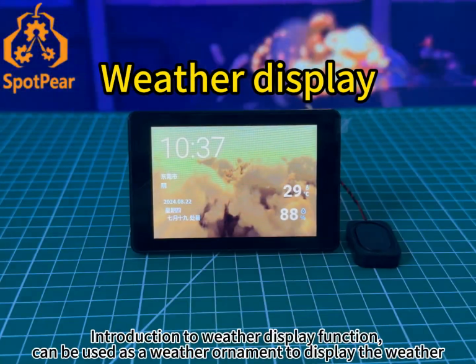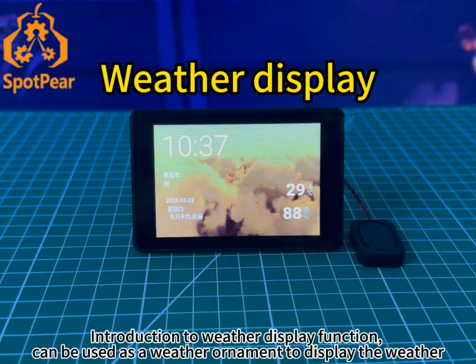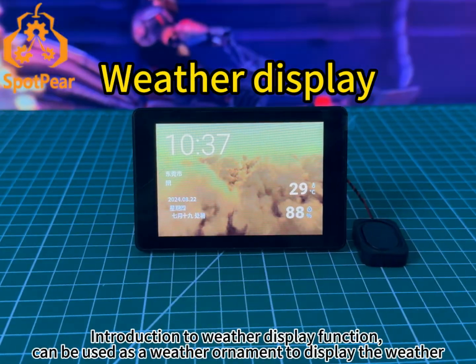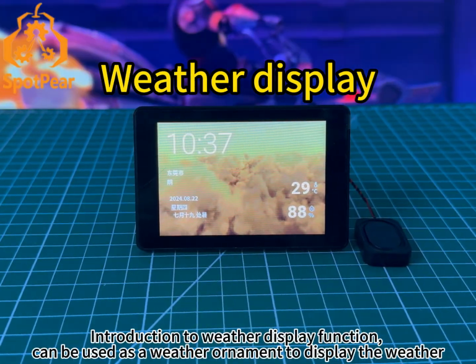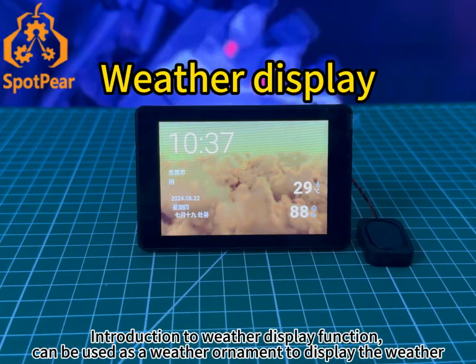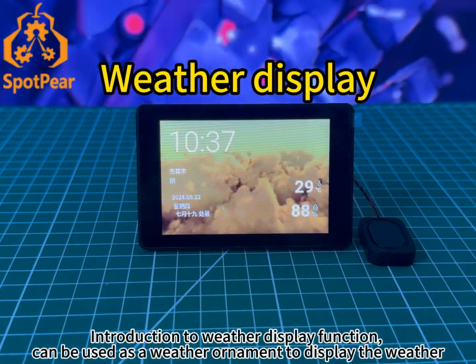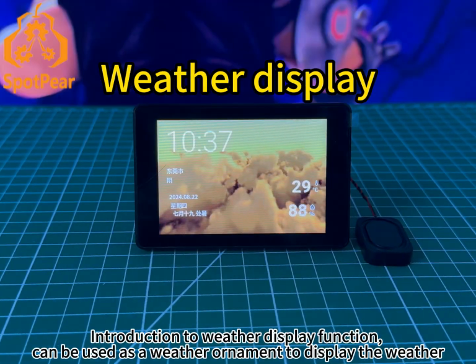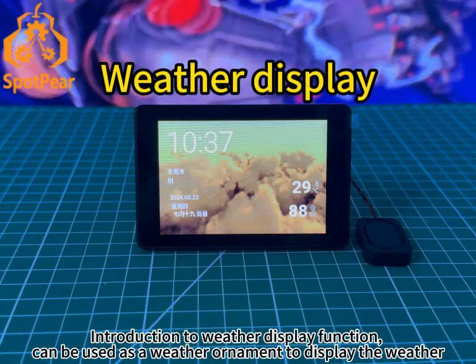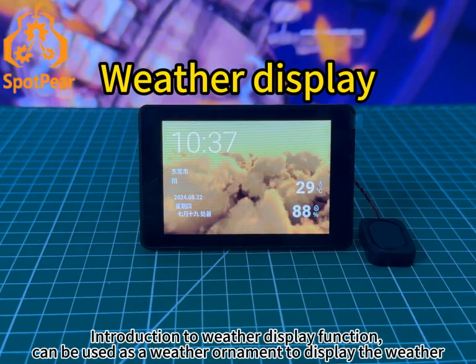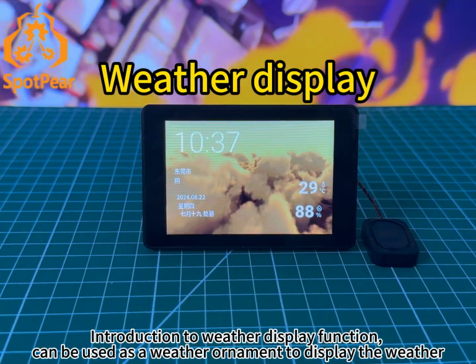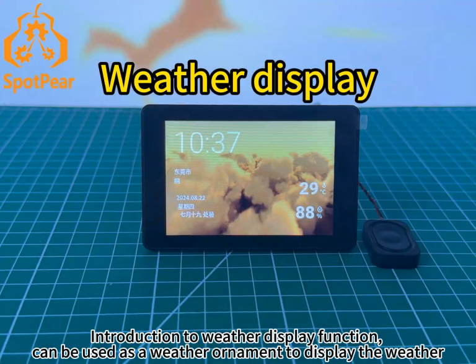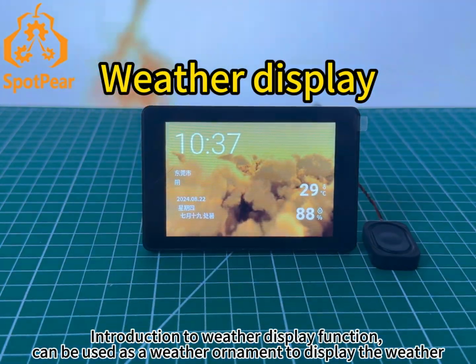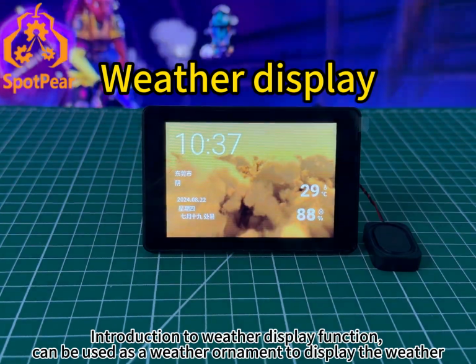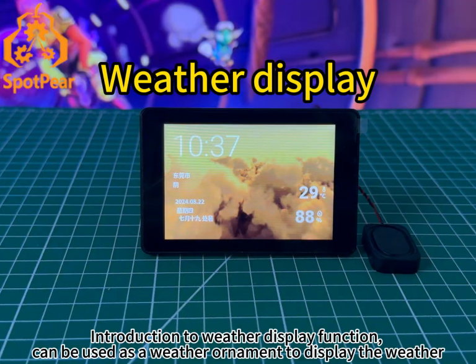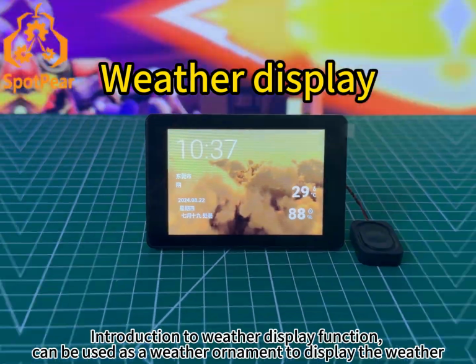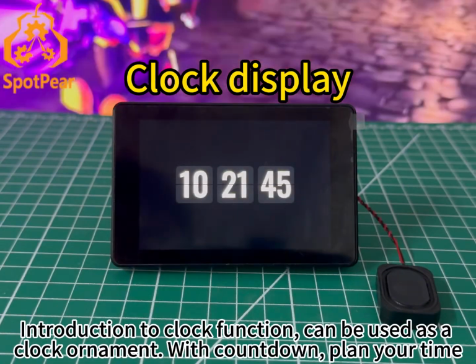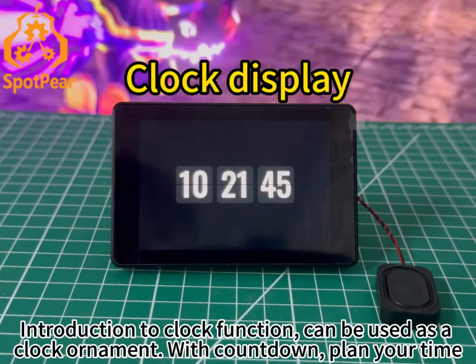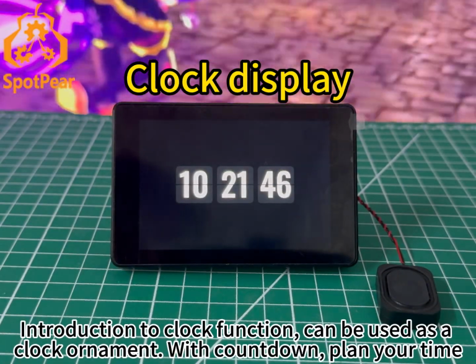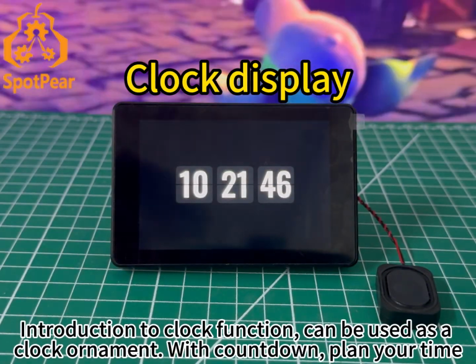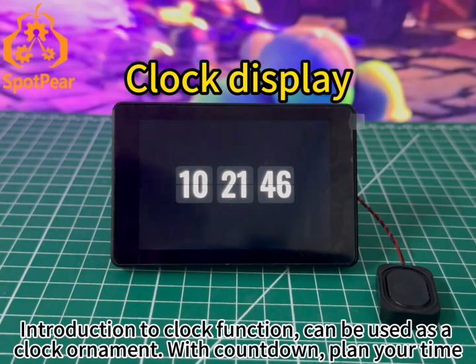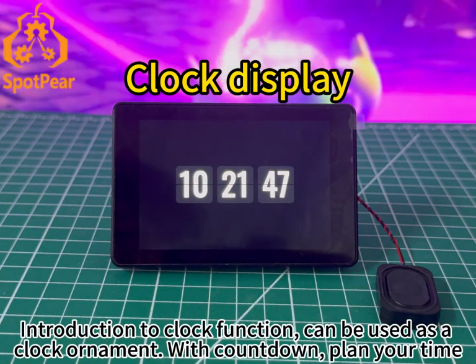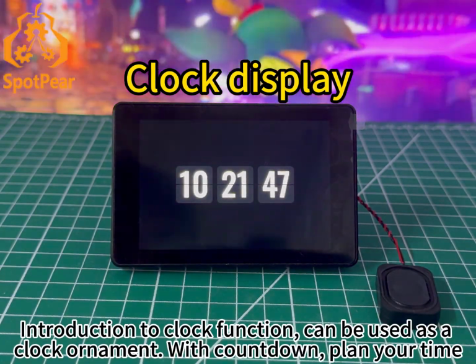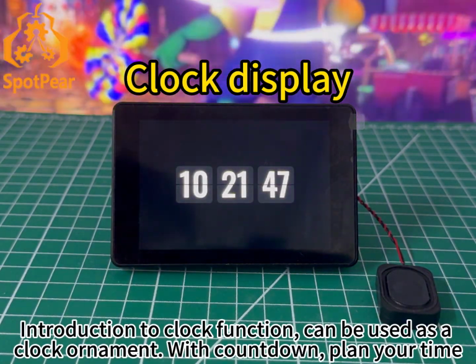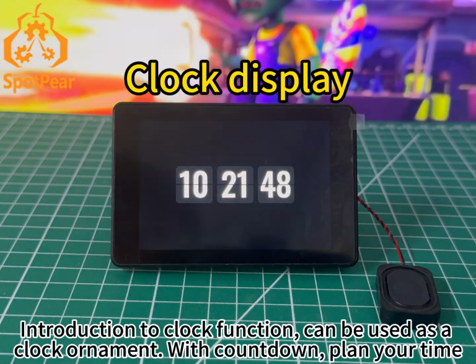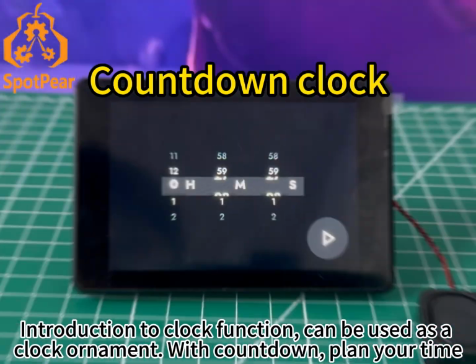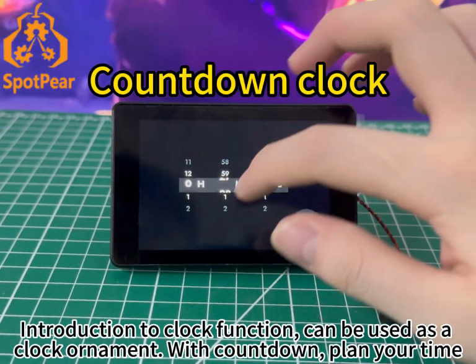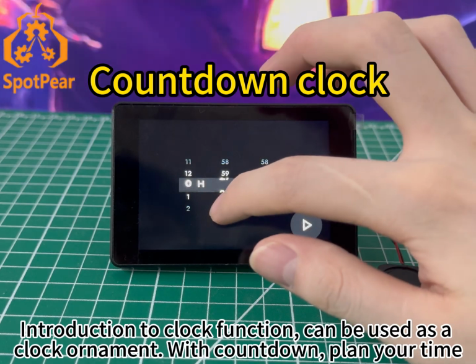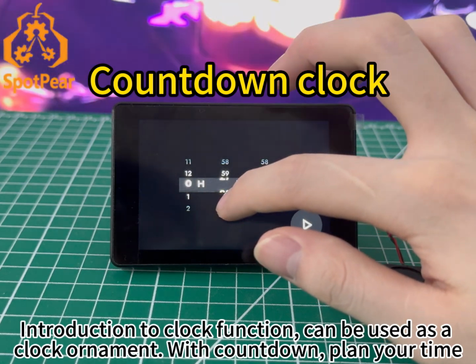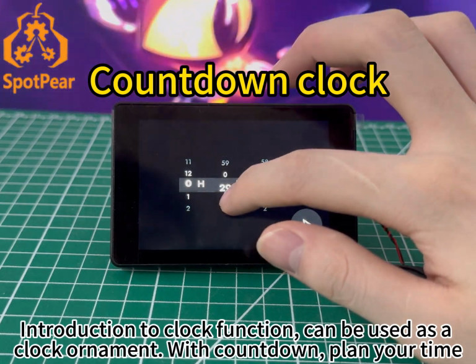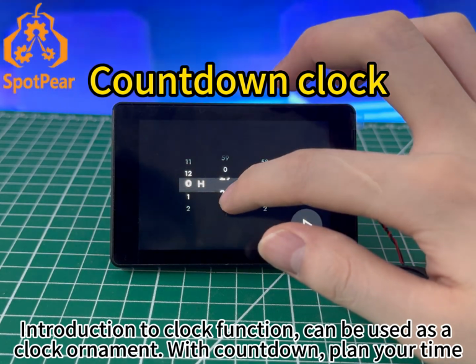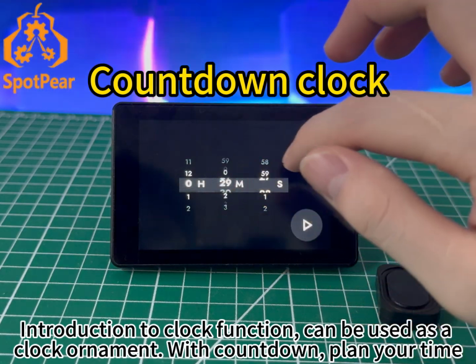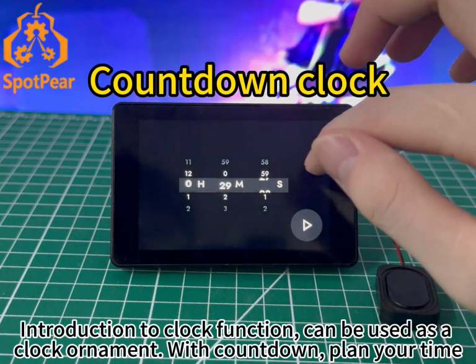Weather display function: can be used as a weather ornament to display the weather. Clock function: can be used as a clock ornament, with countdown to plan your time.